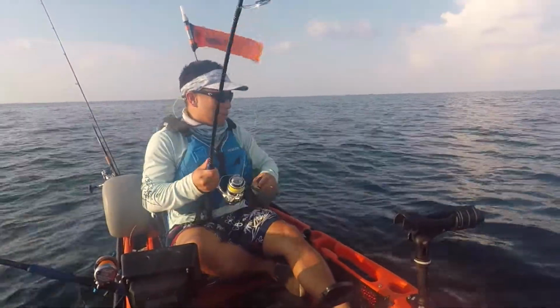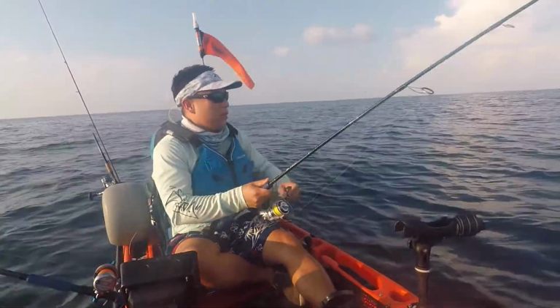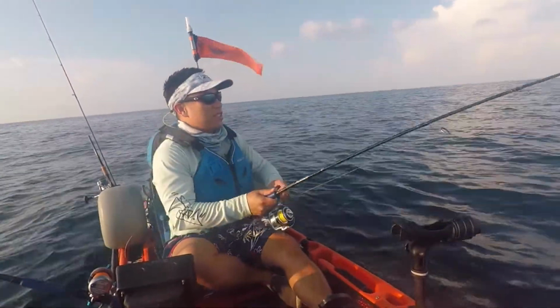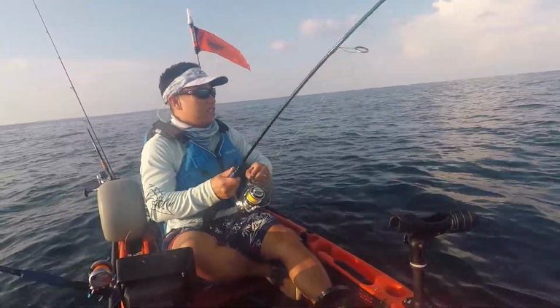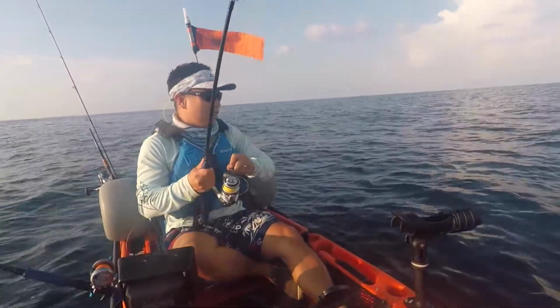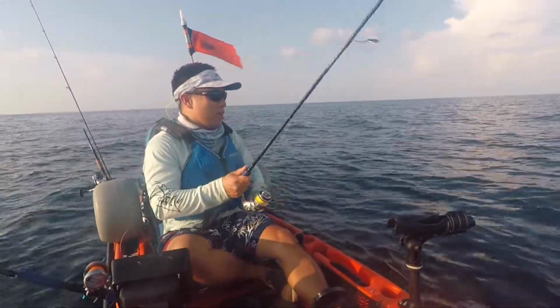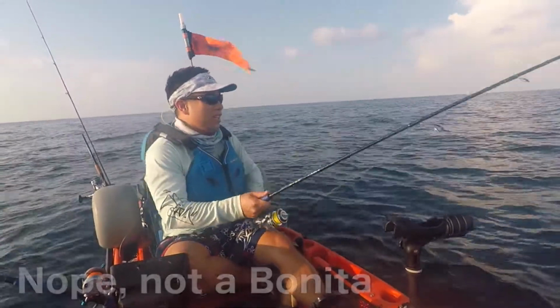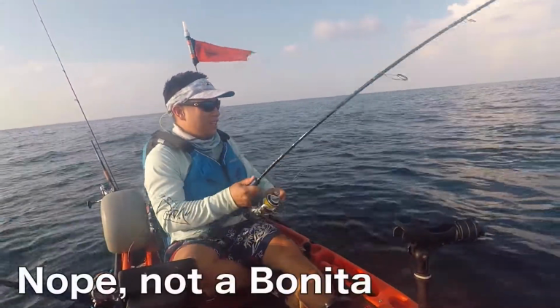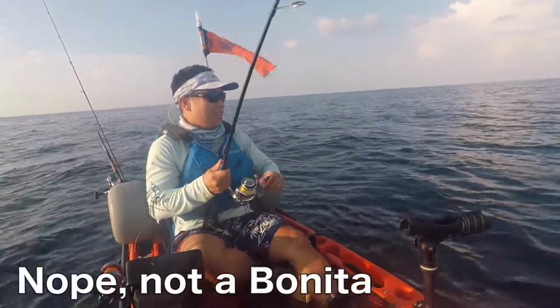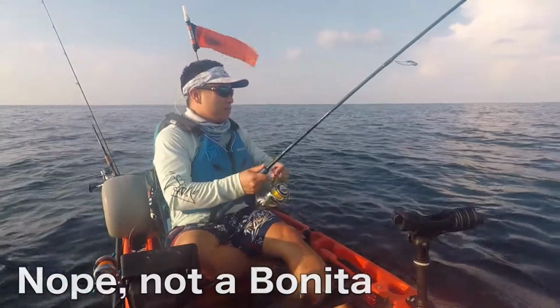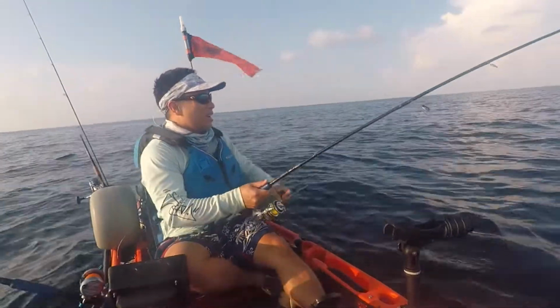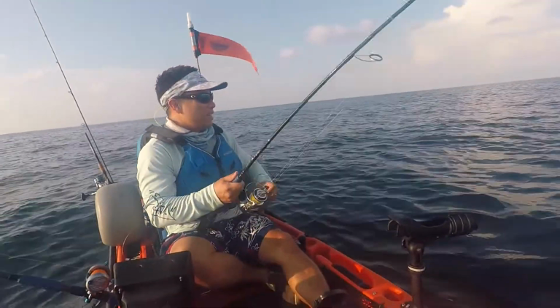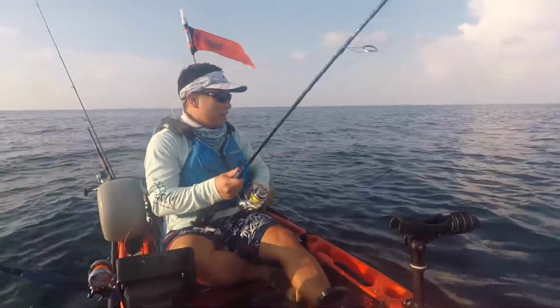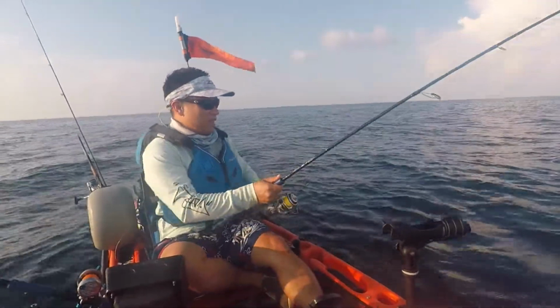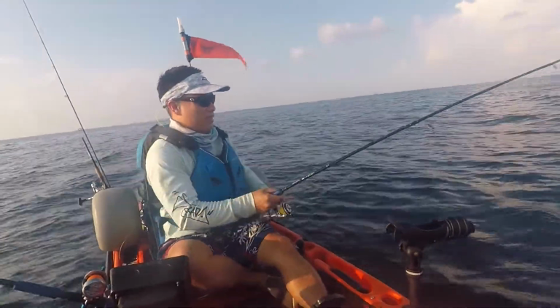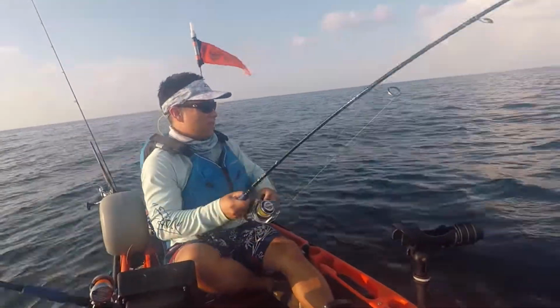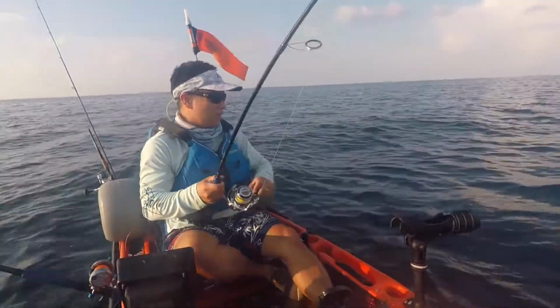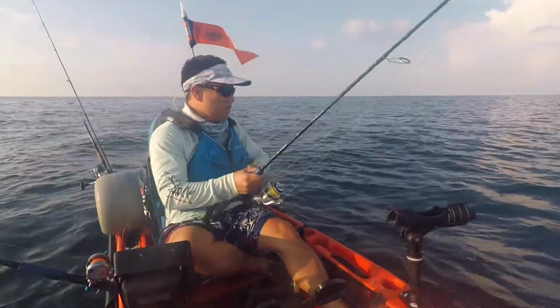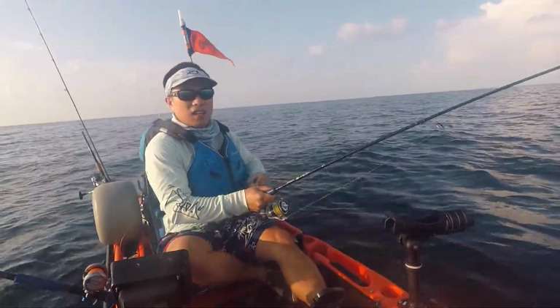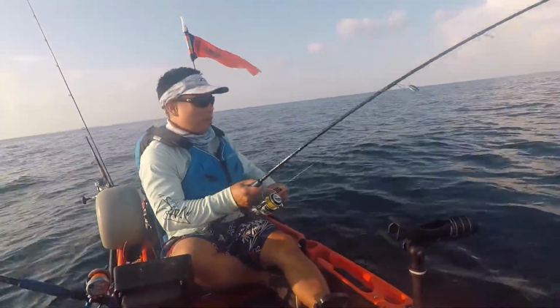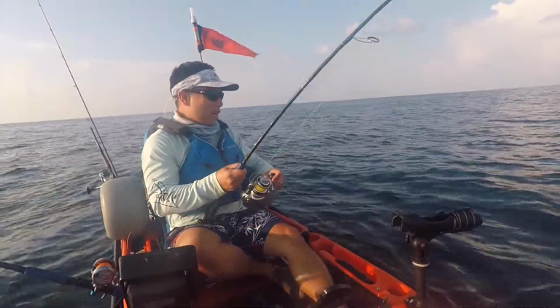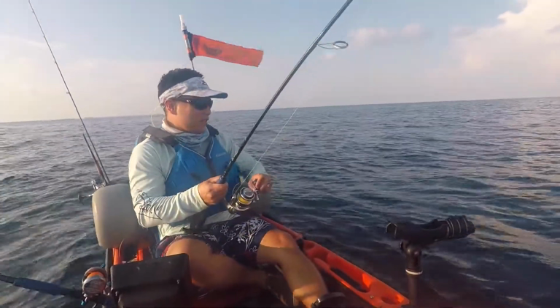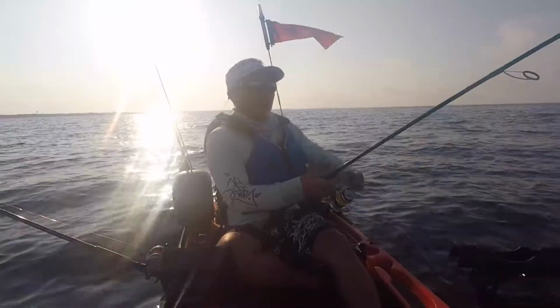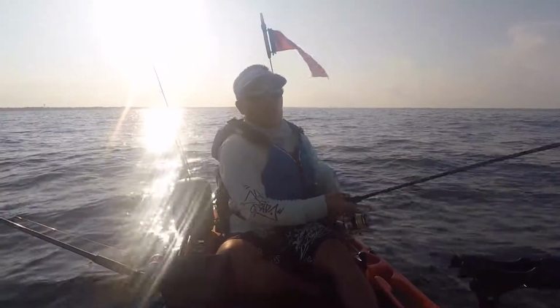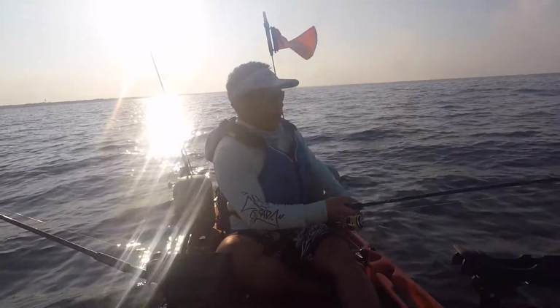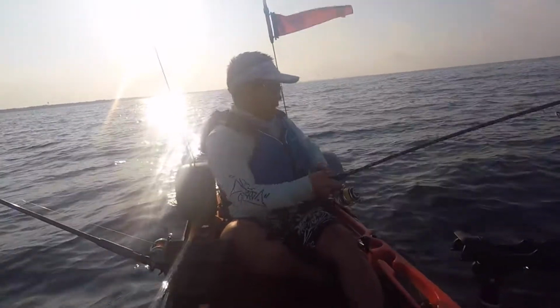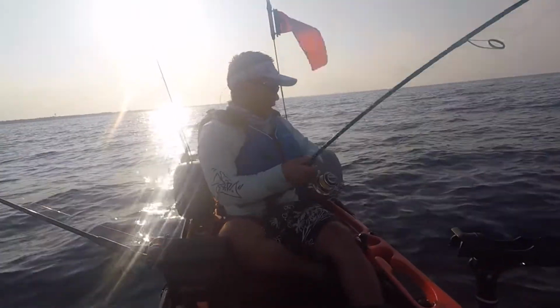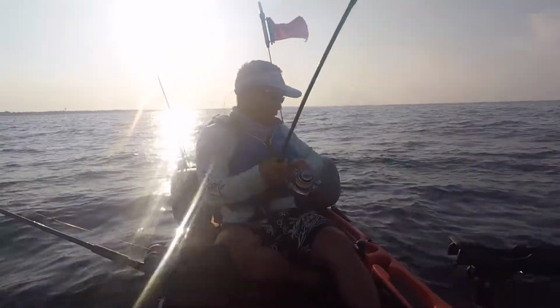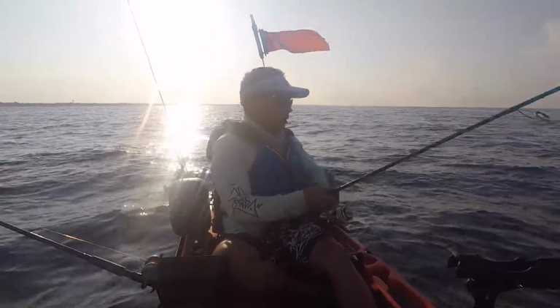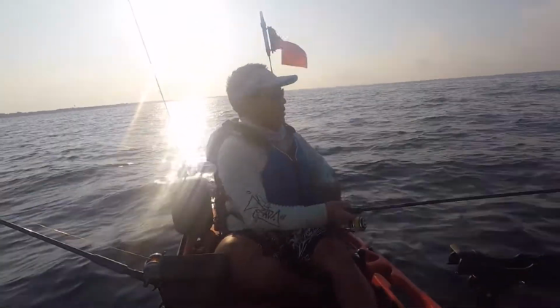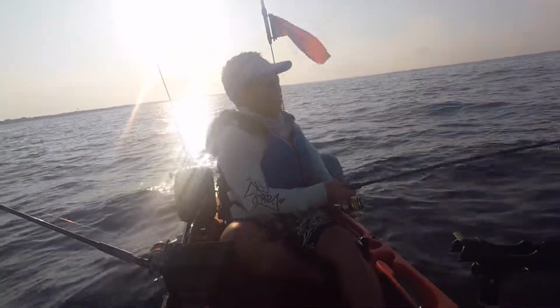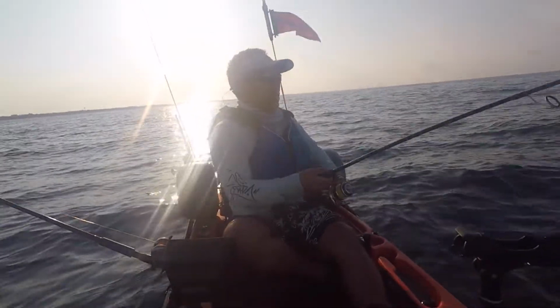Whatever he is, he's shaking his head a lot. It's probably a bonita. Been a lot of bonita around. Let's see what we got, guys. Lost two strikes earlier — two good strikes, too.